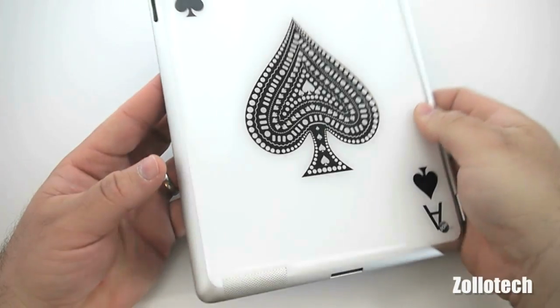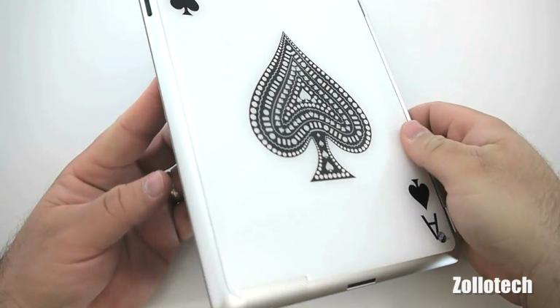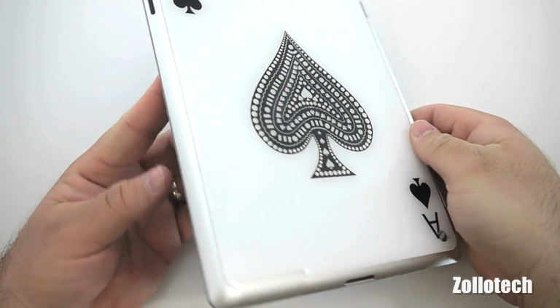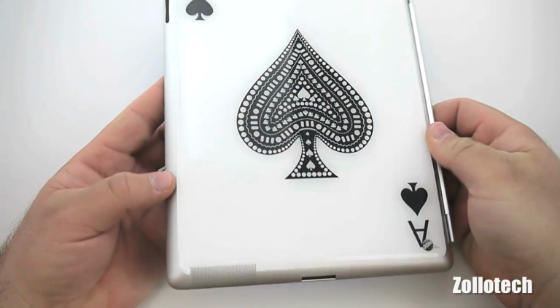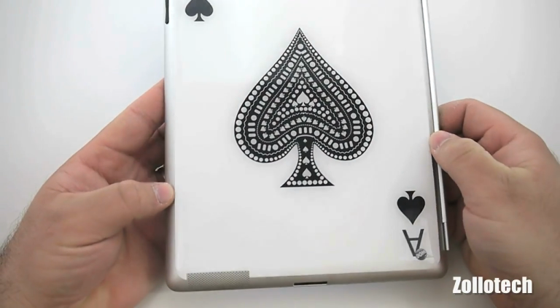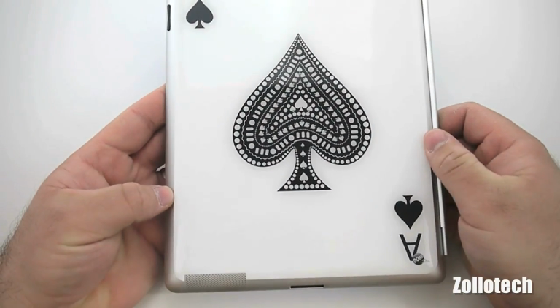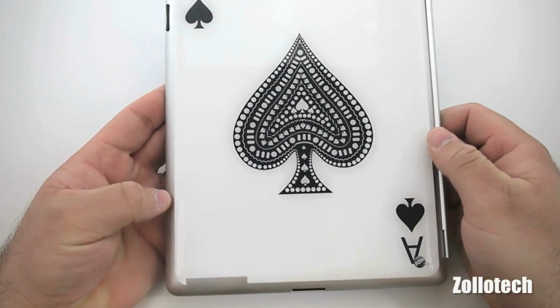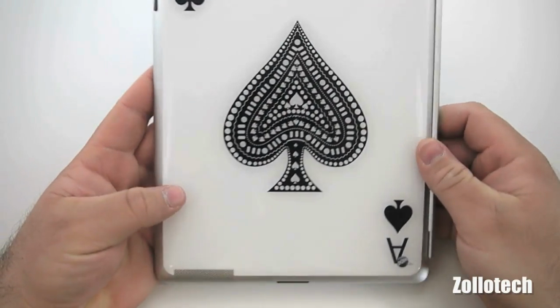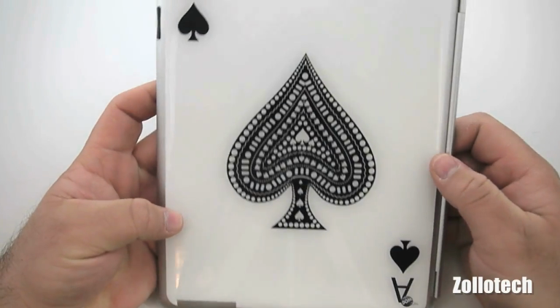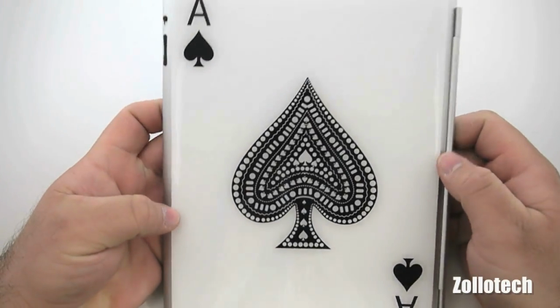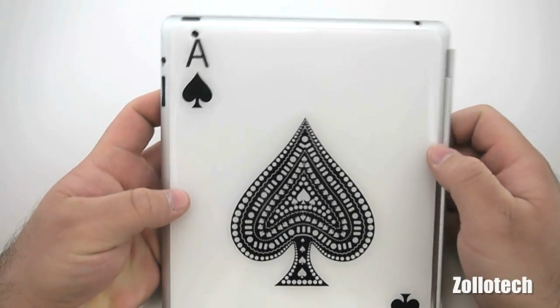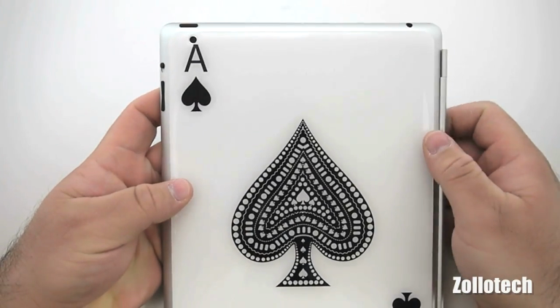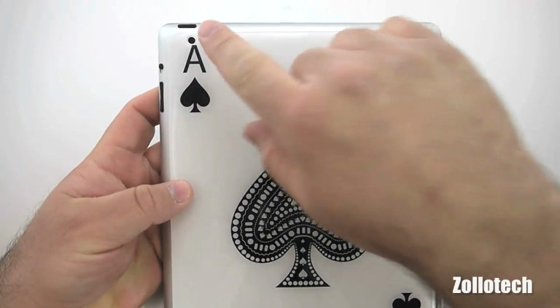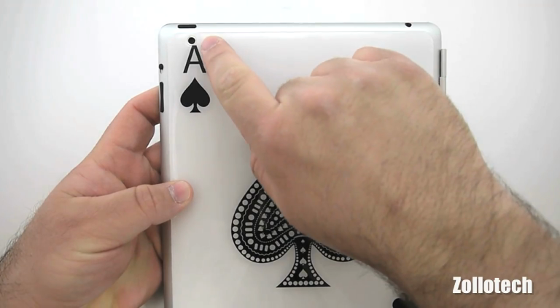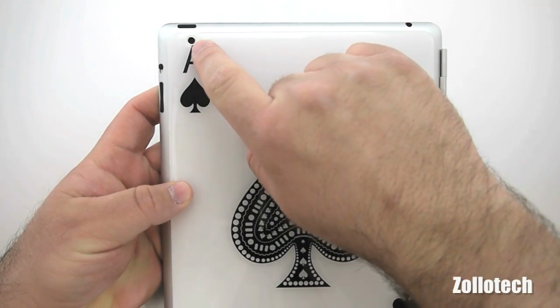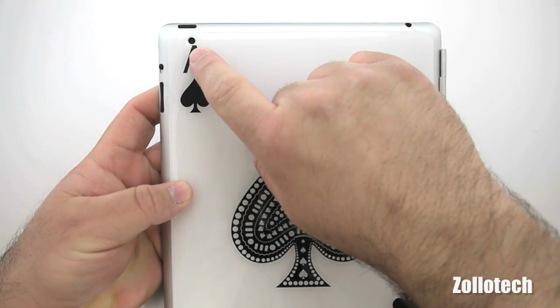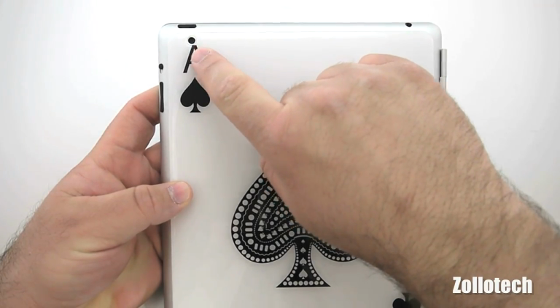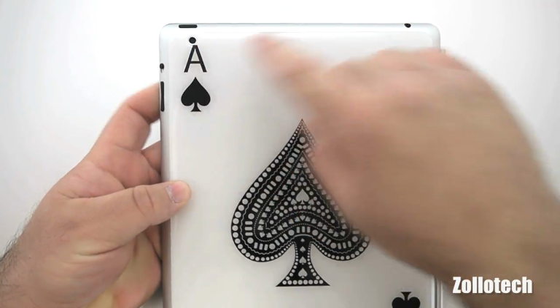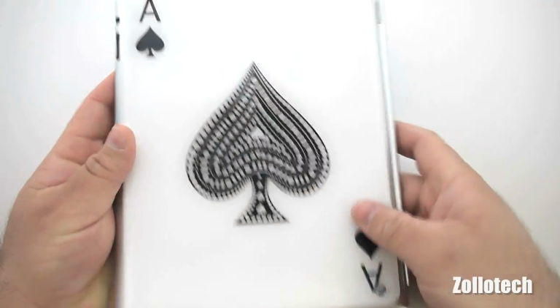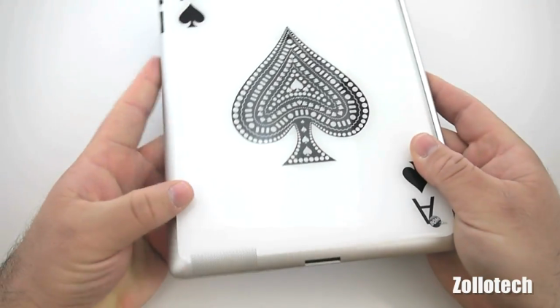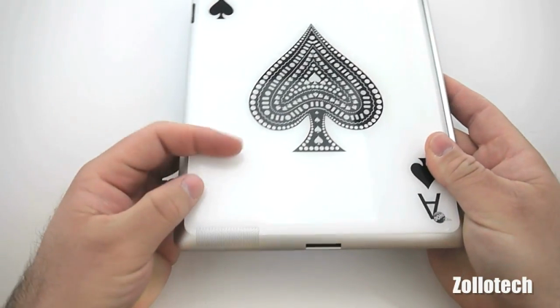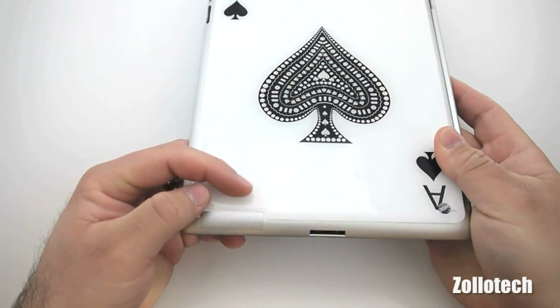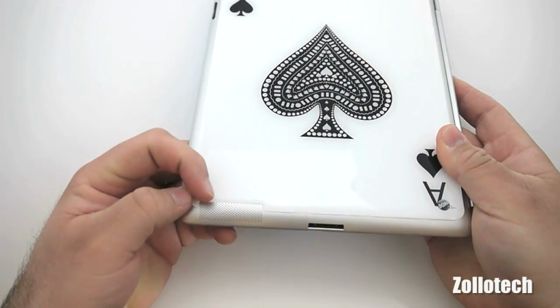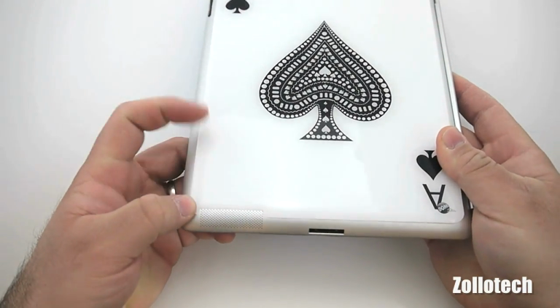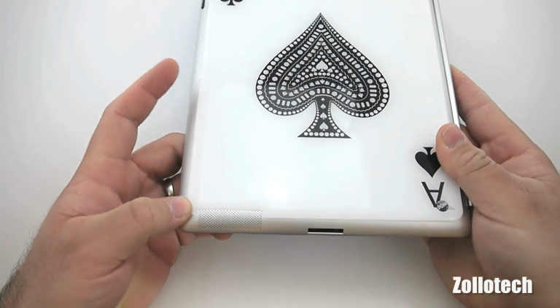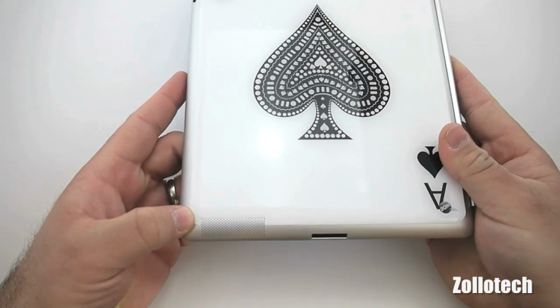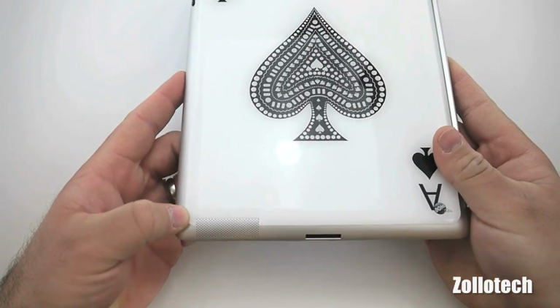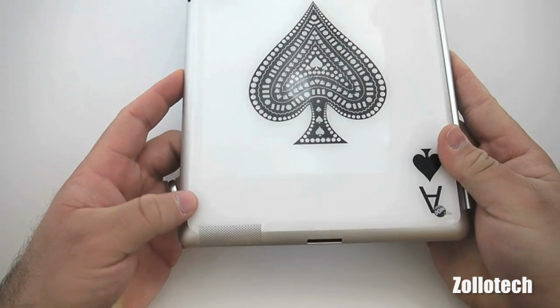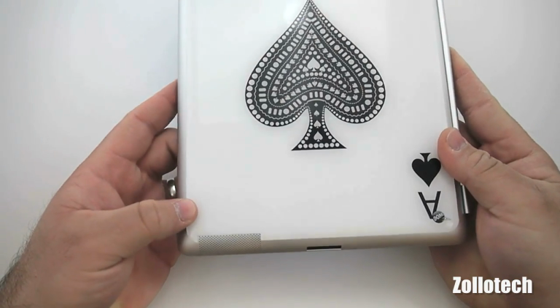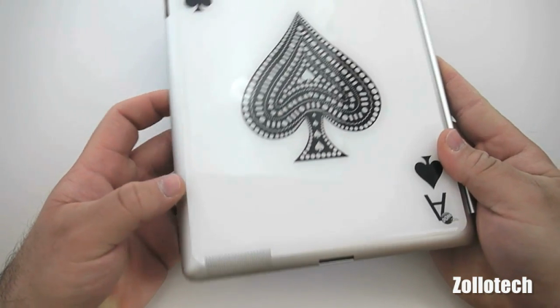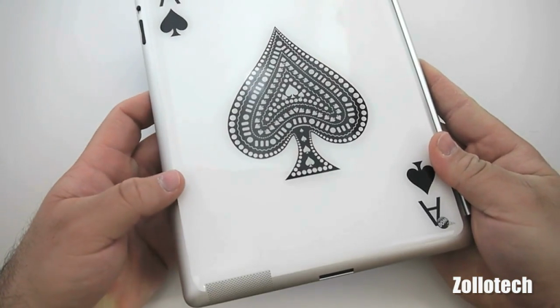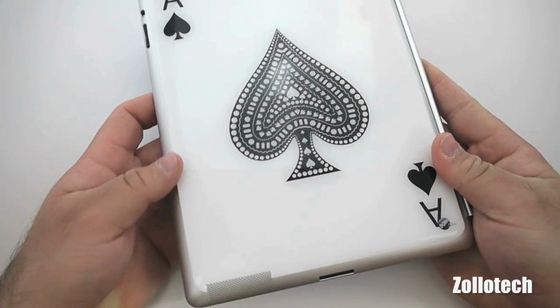I do have some complaints about the skin. The skin is obviously made for iPad 2 and it's made pretty well — you can see there's a camera cutout here, you've got your speaker cutout here, and it fits perfectly. It's really well made as far as that goes.